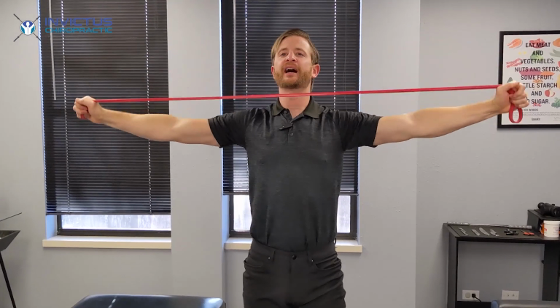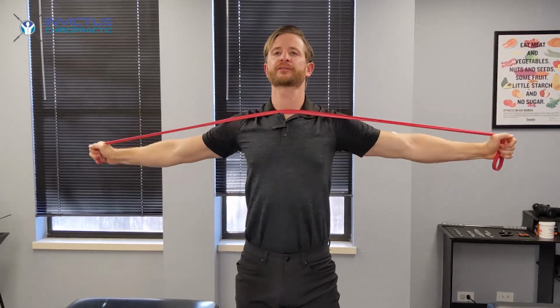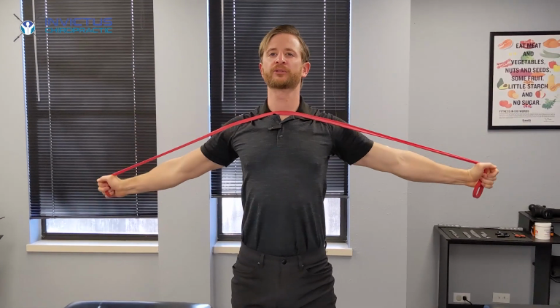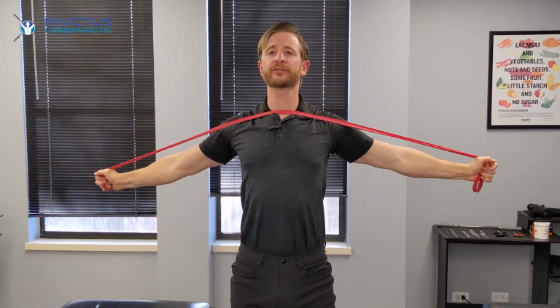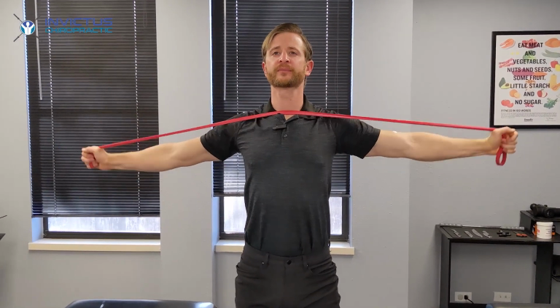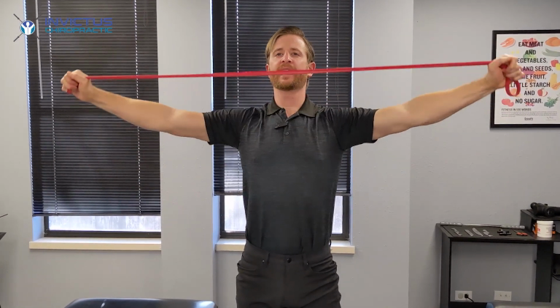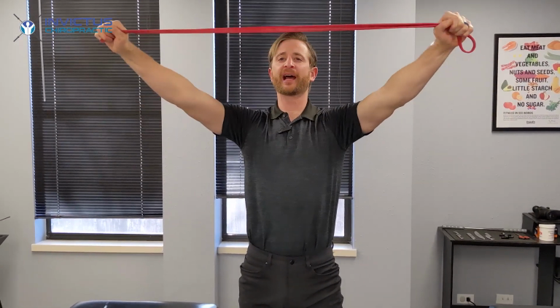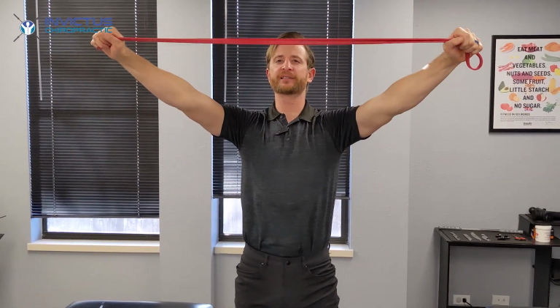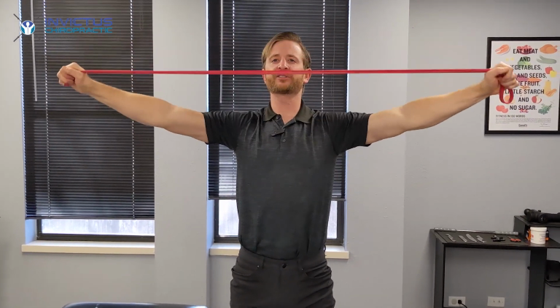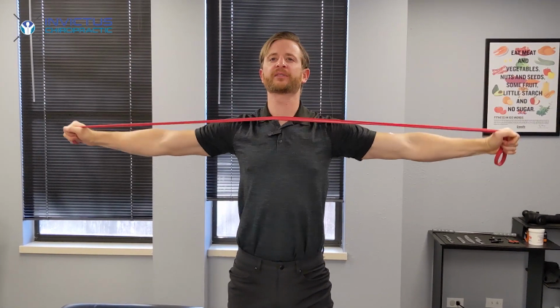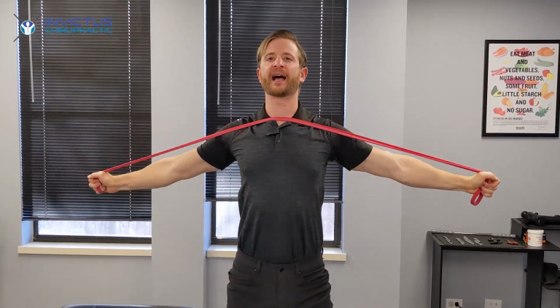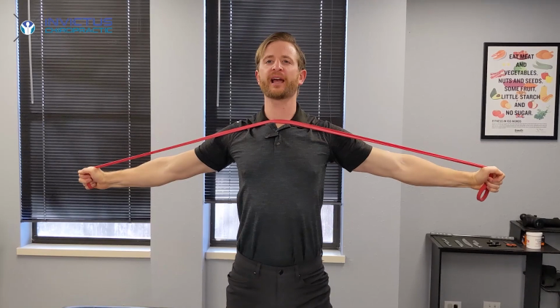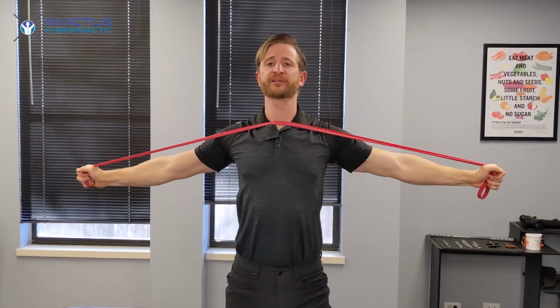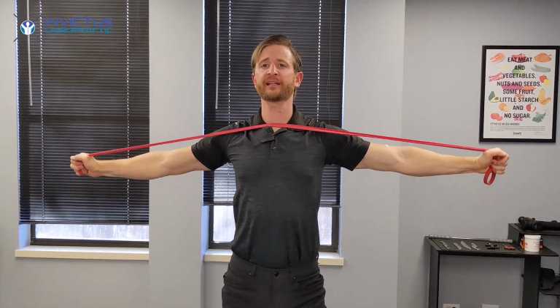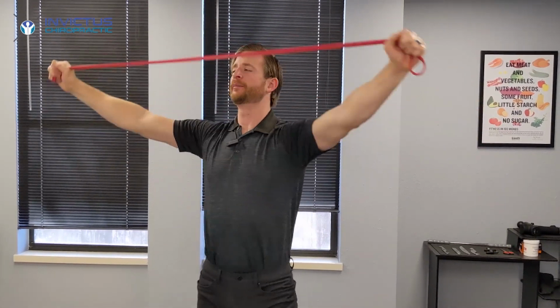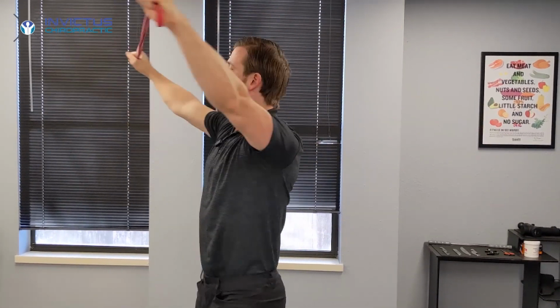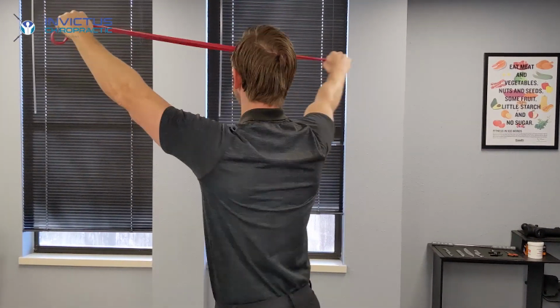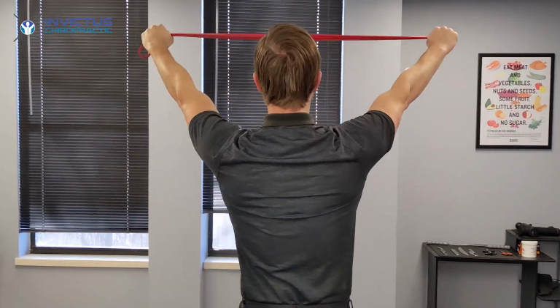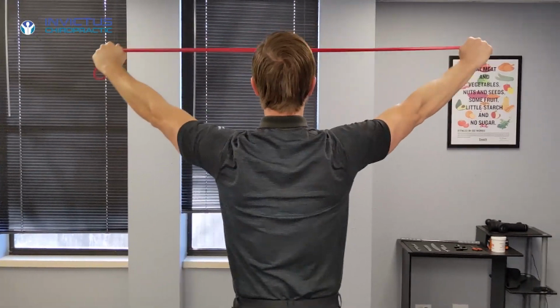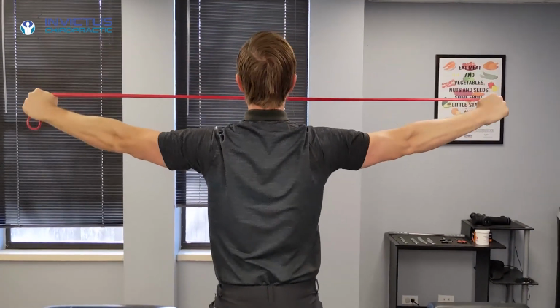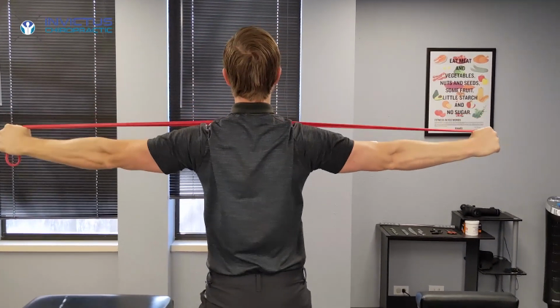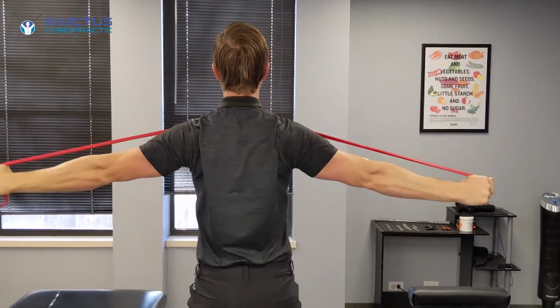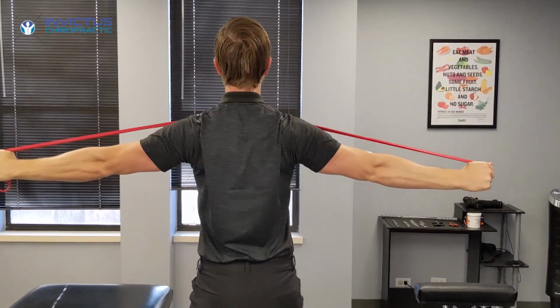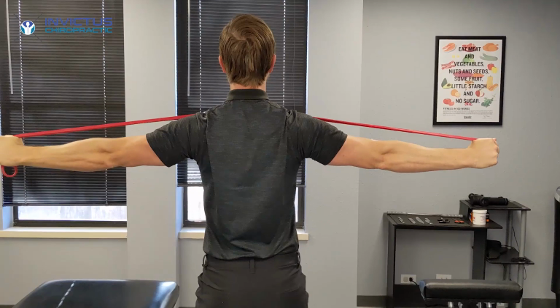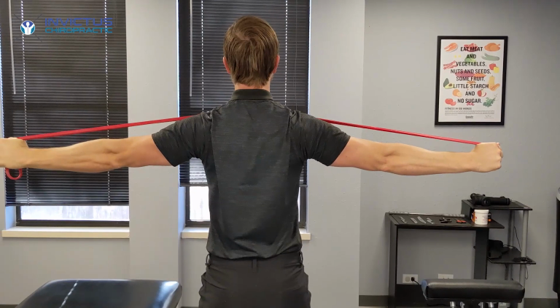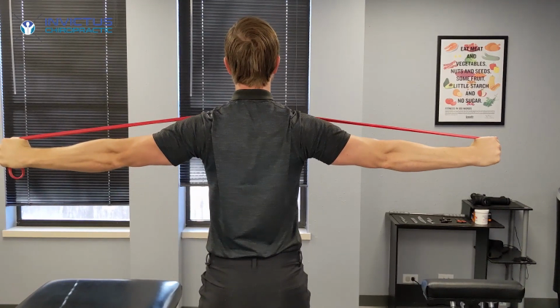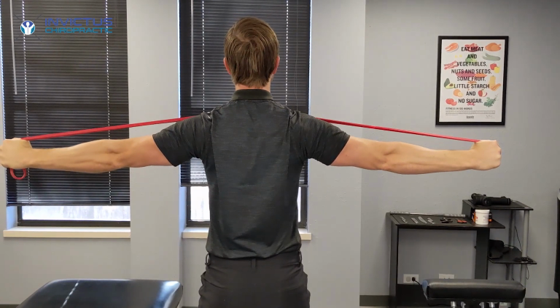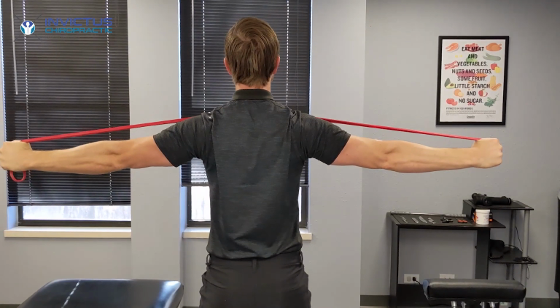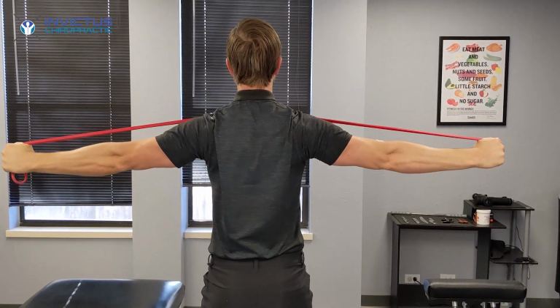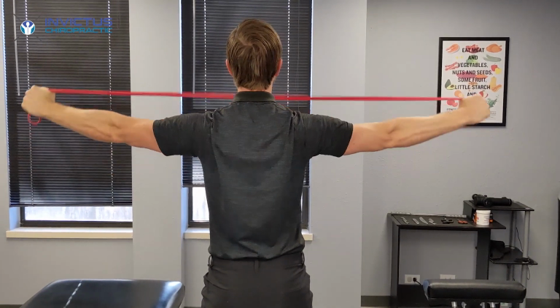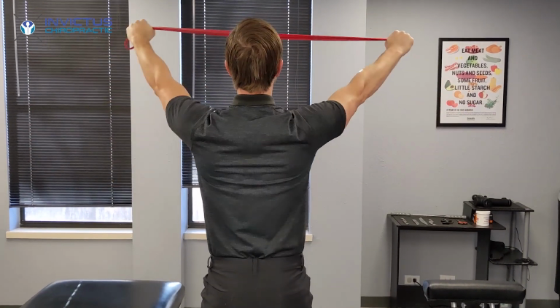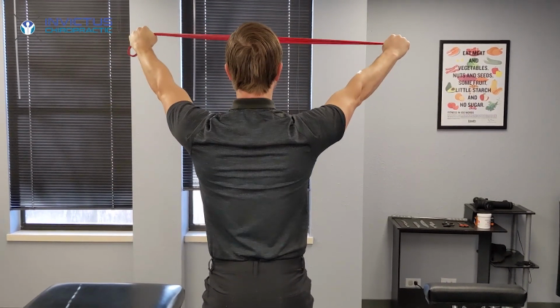Nice, slow, gentle — and when I do these, I like to come down ever so slightly because that allows my shoulder blades to come down and really activate my mid-back muscles really well. And return.